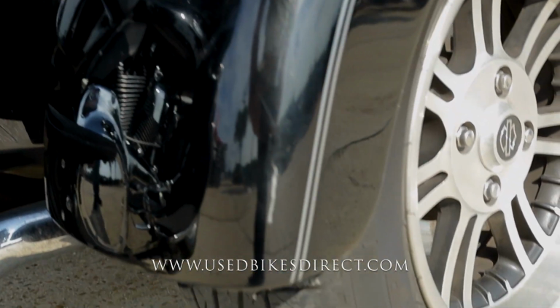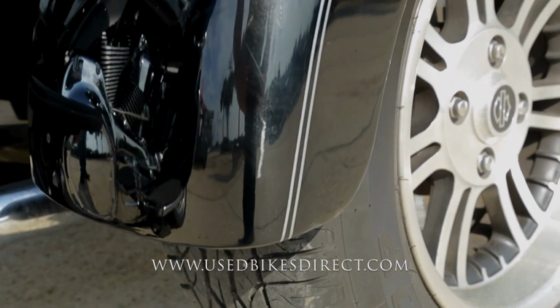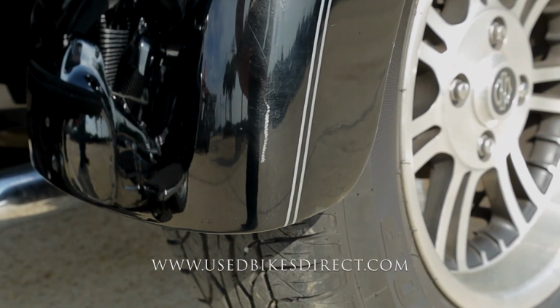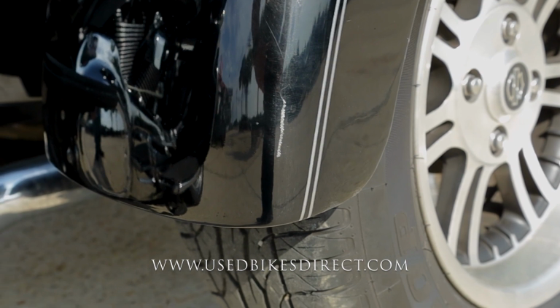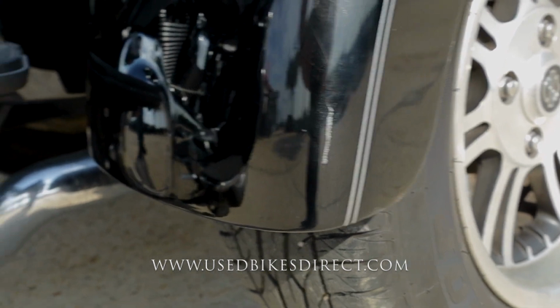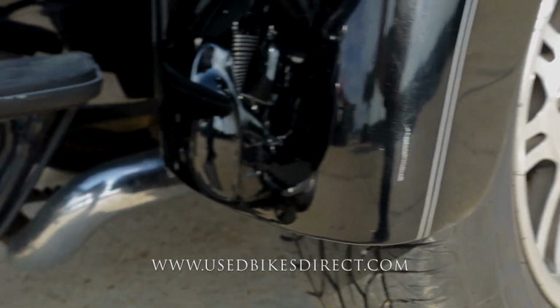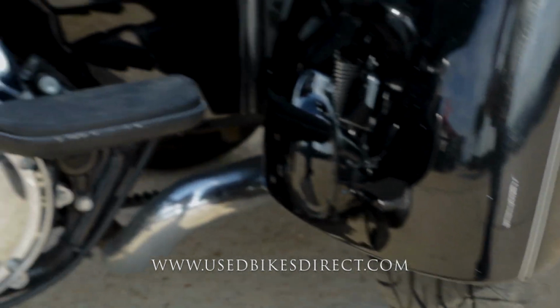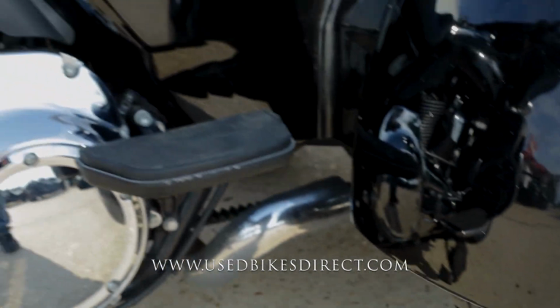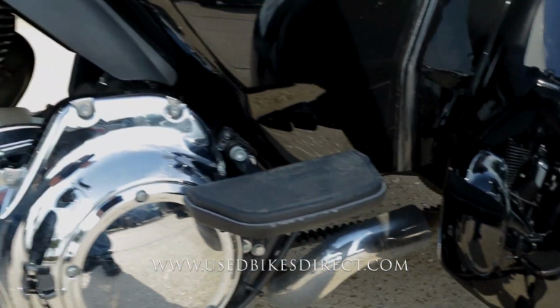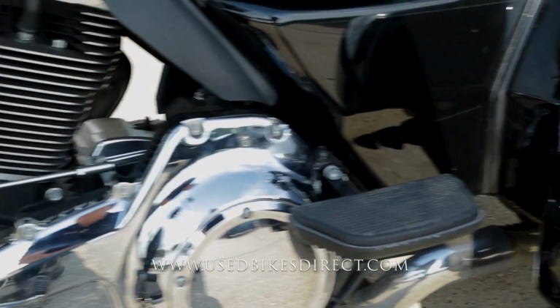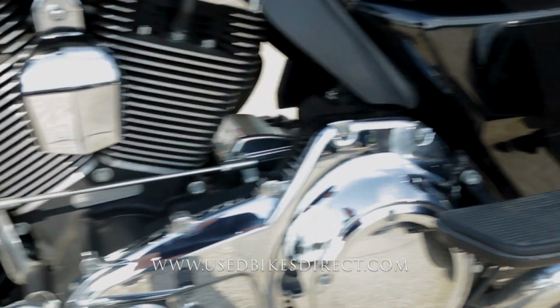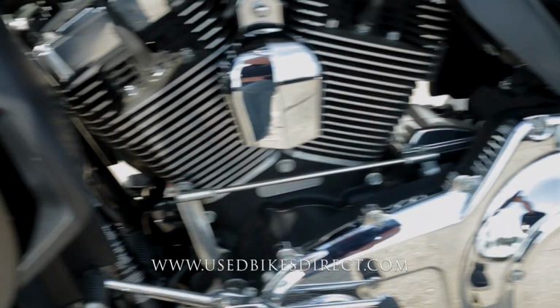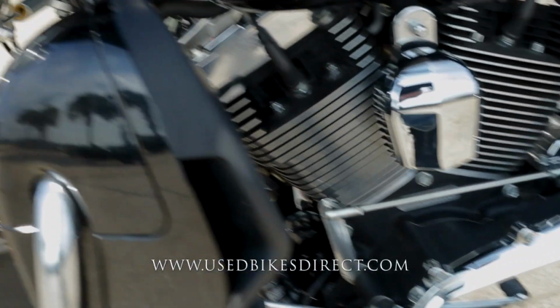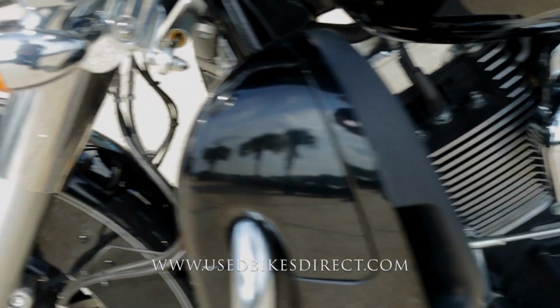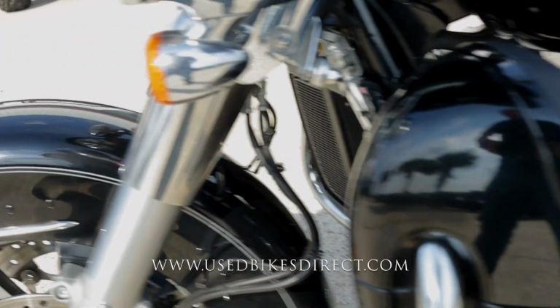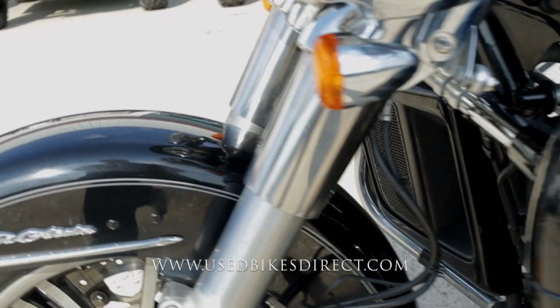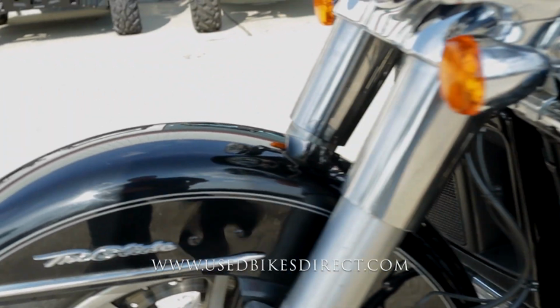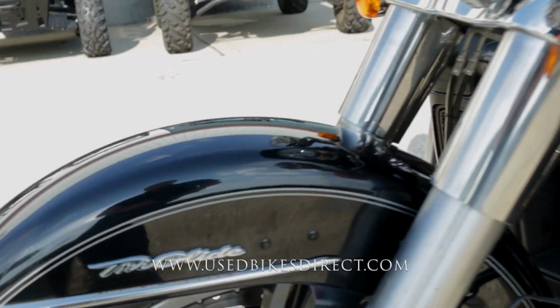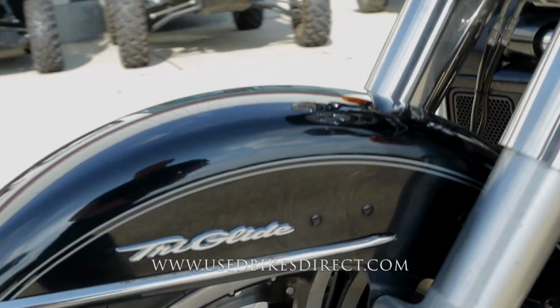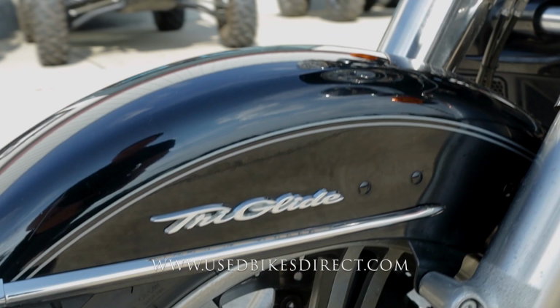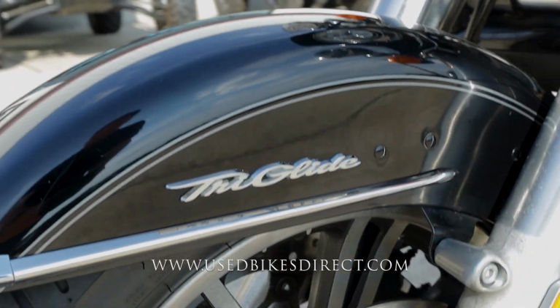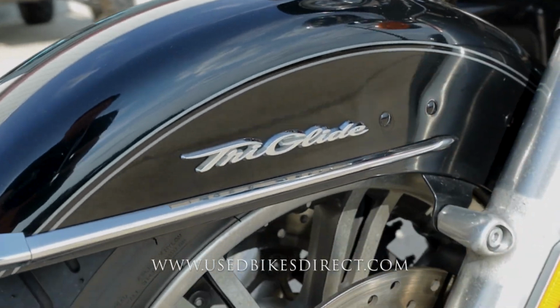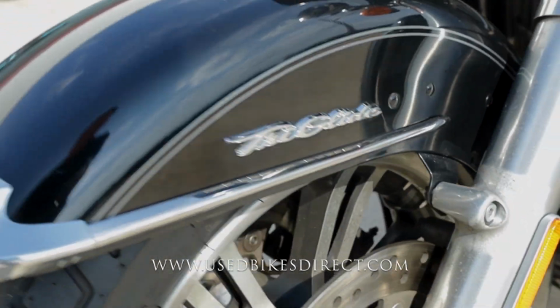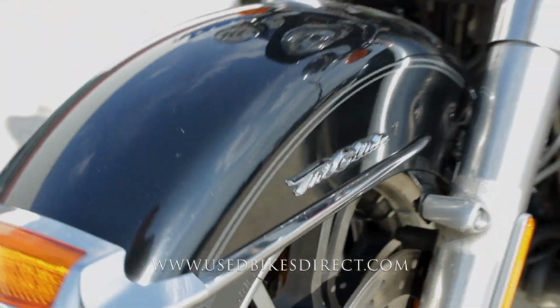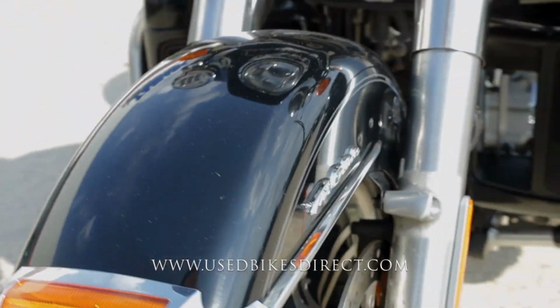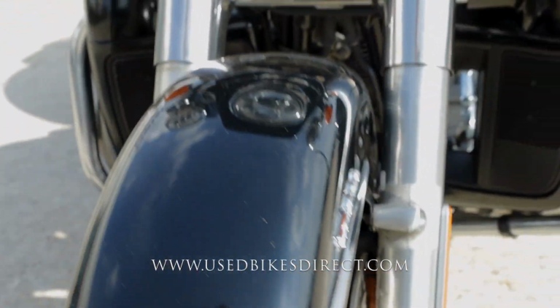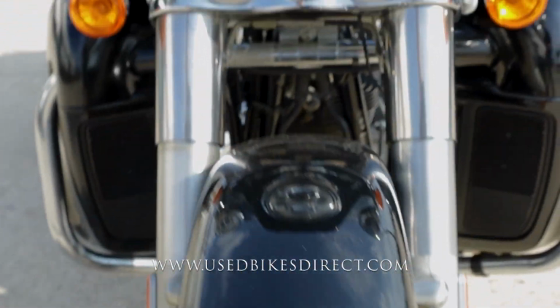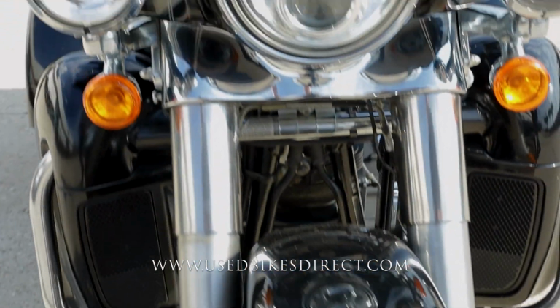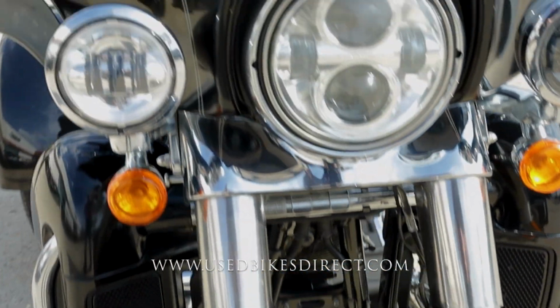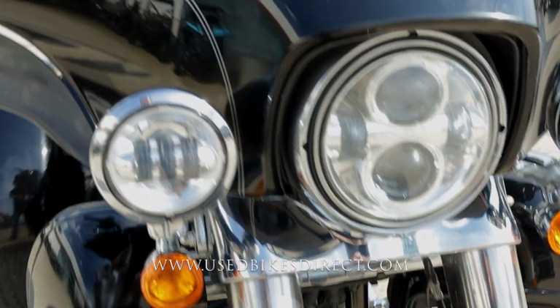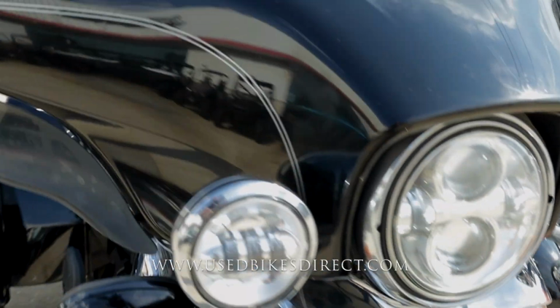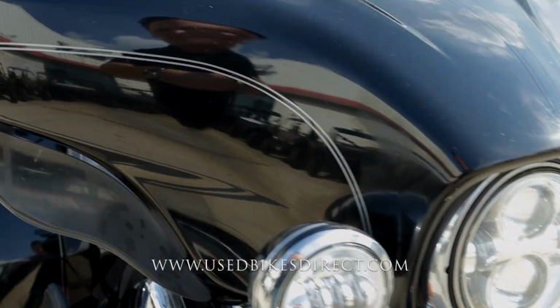You do have some spots to point out. Right there on that front fender you can see a couple of scrapes. Keep in mind, this is a black bike, so it's going to show those faint little surface scratches or swirl marks along the way.